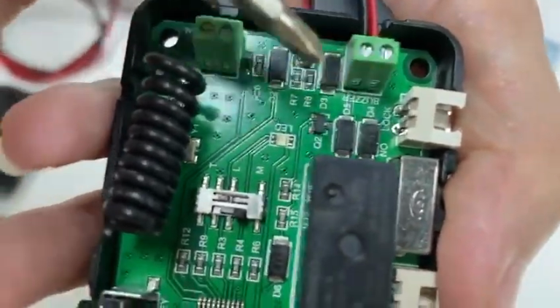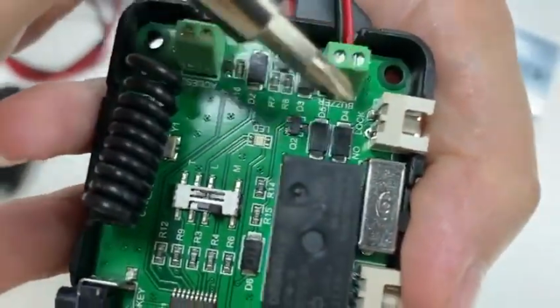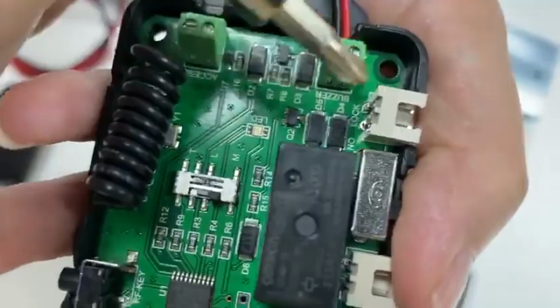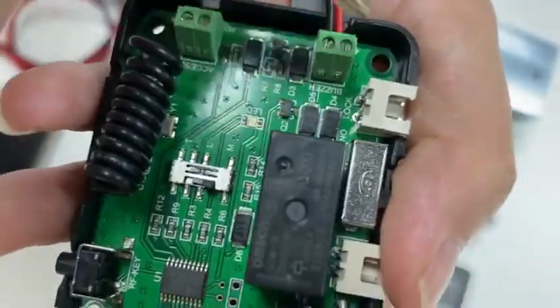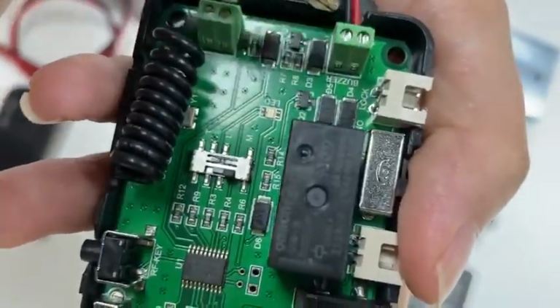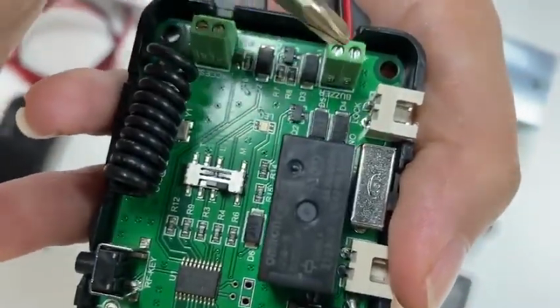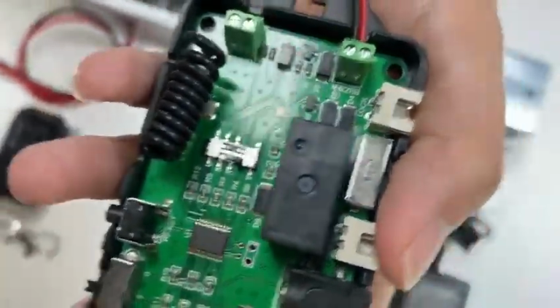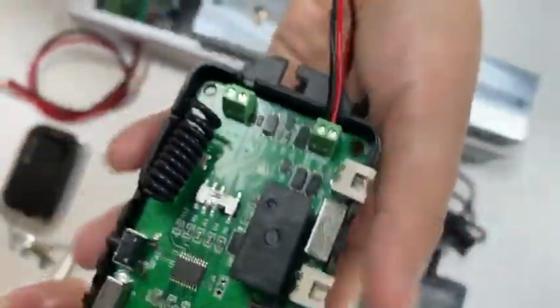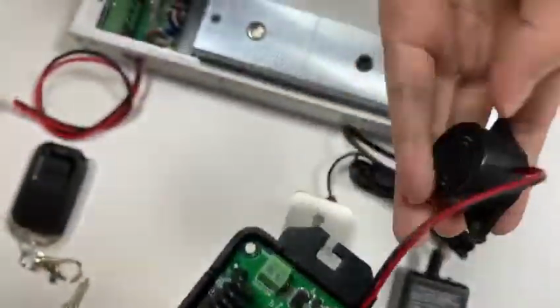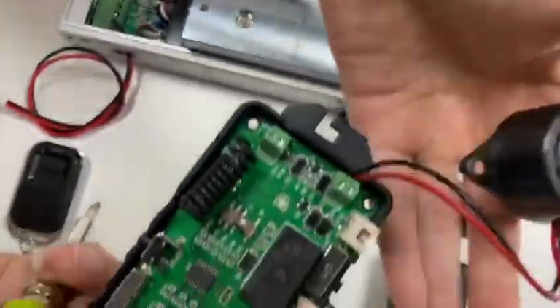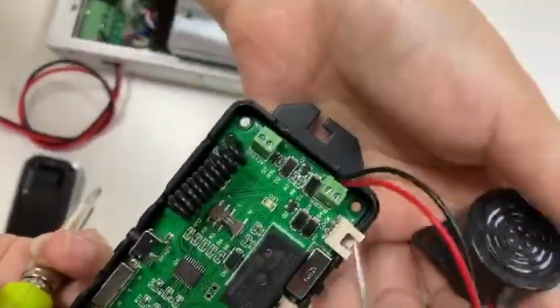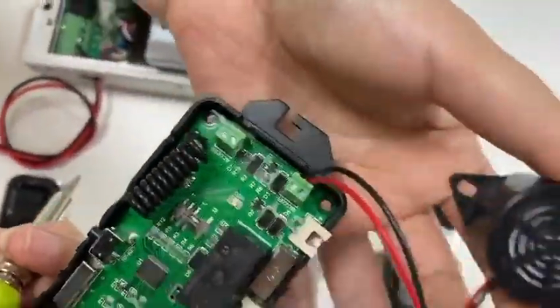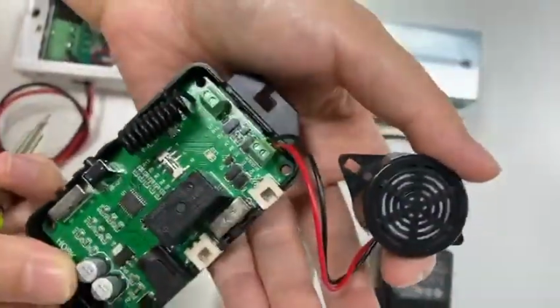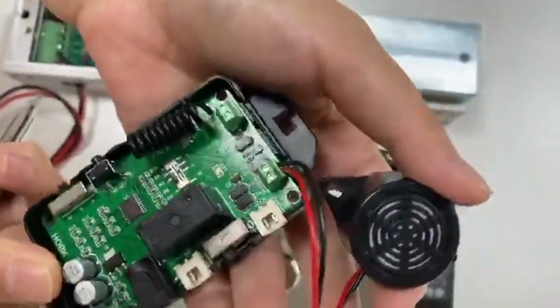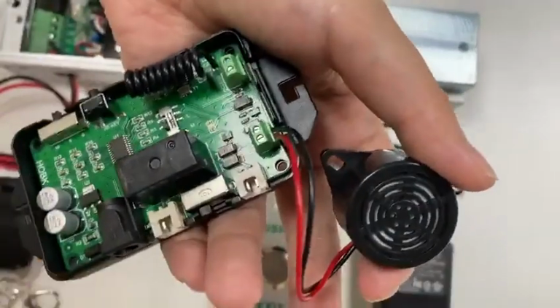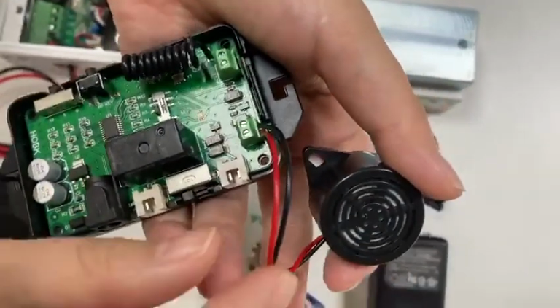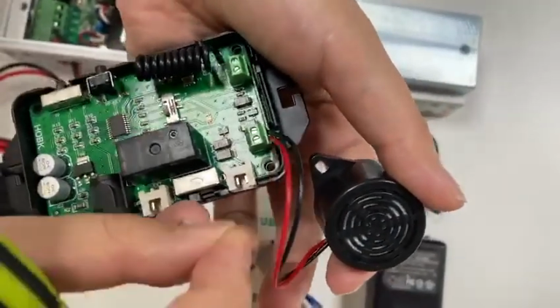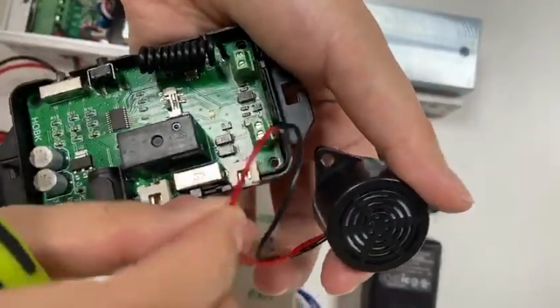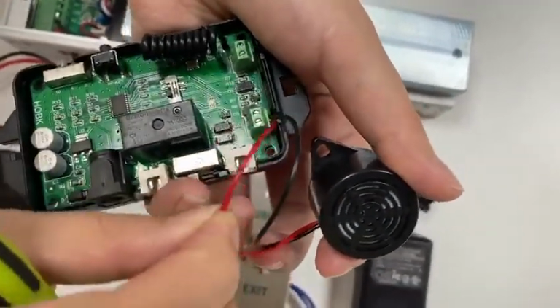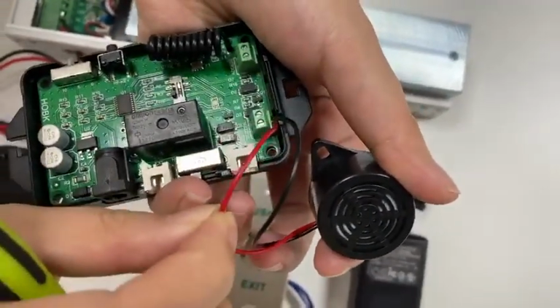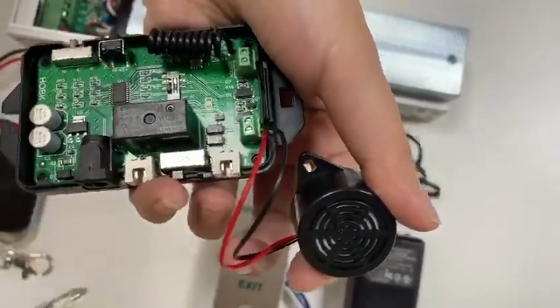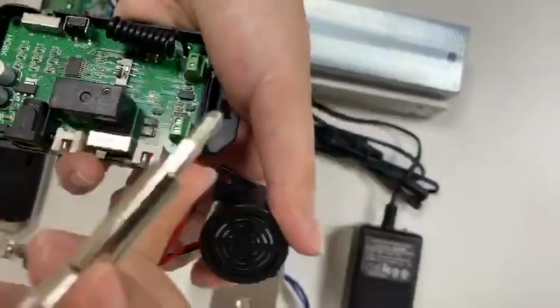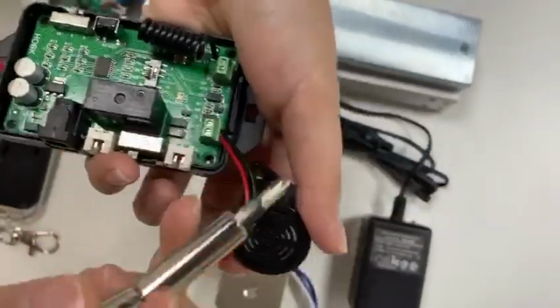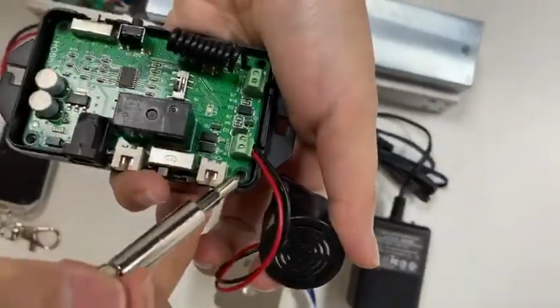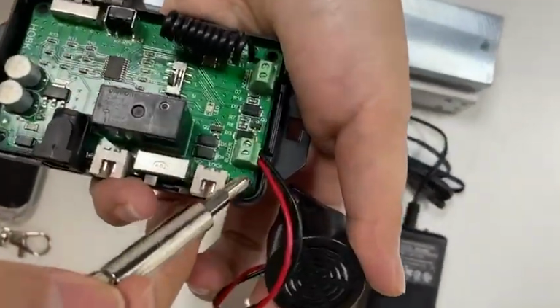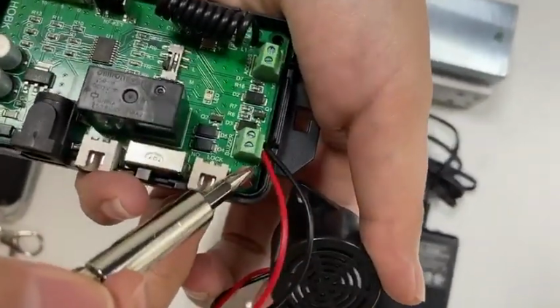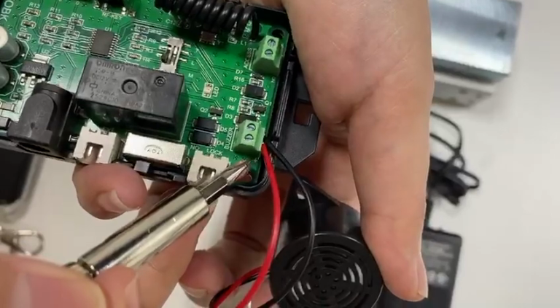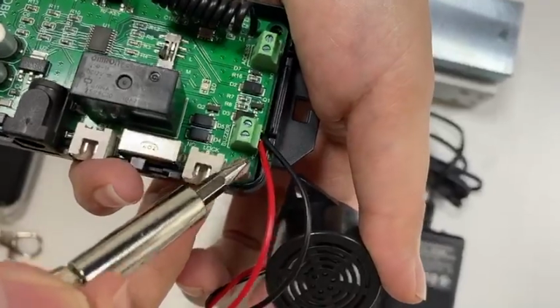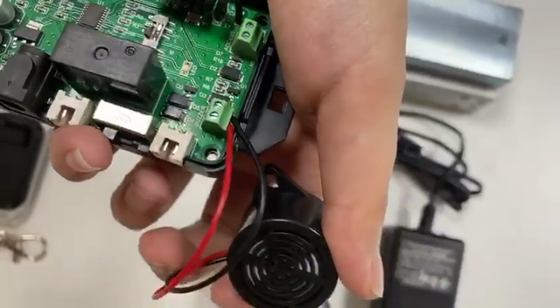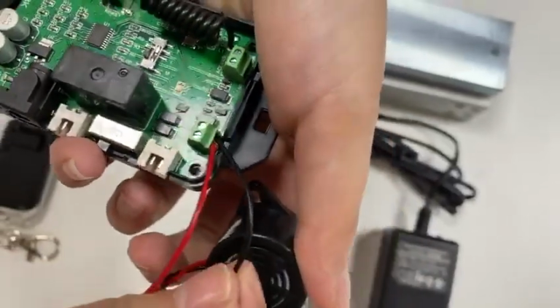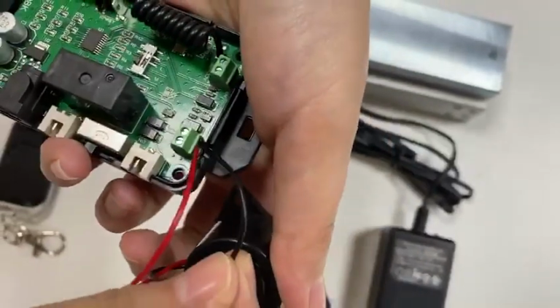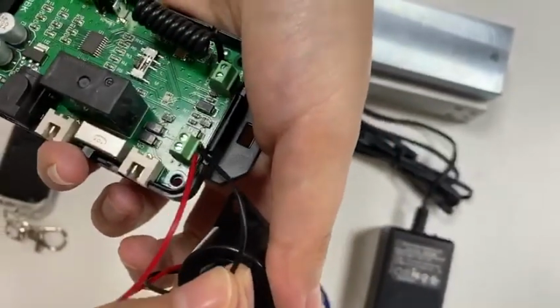This terminal is used to connect the external buzzer. As to the wiring of the buzzer, grab the red wire and connect it to the positive terminal, and connect the black wire to the negative terminal.